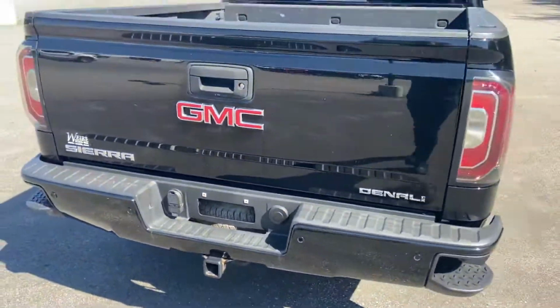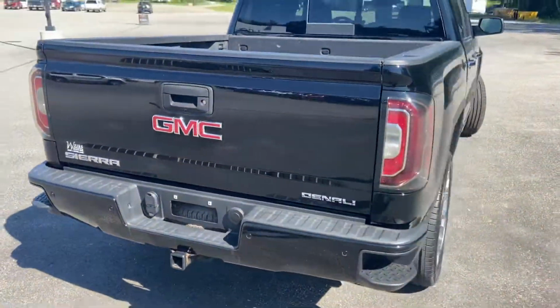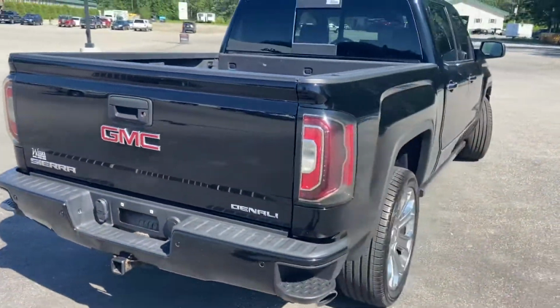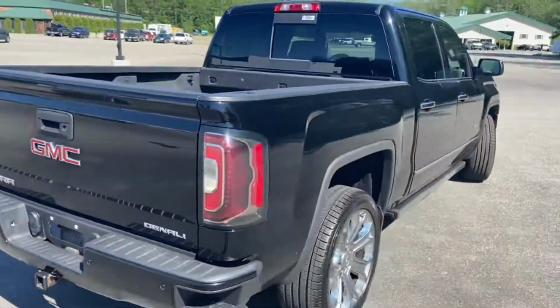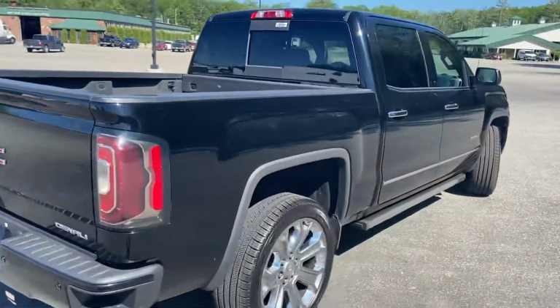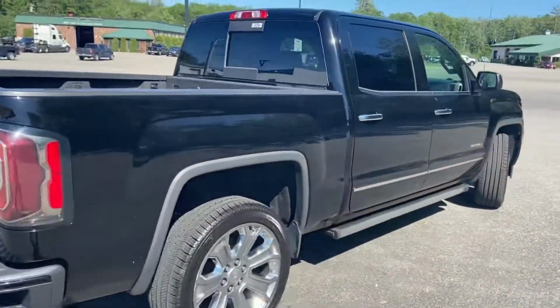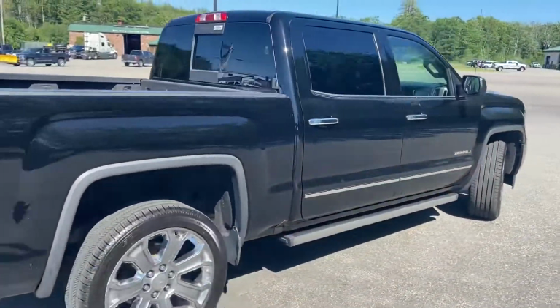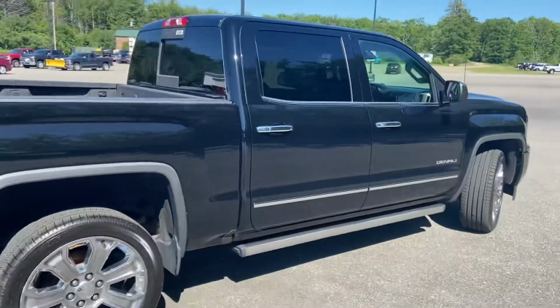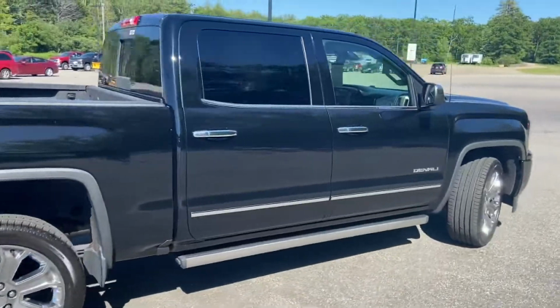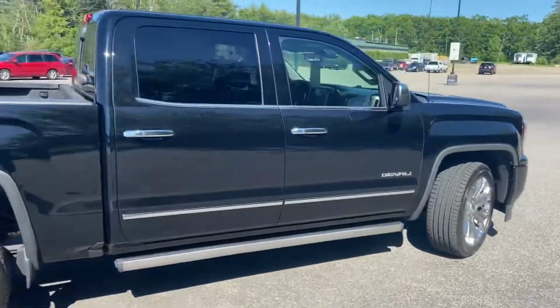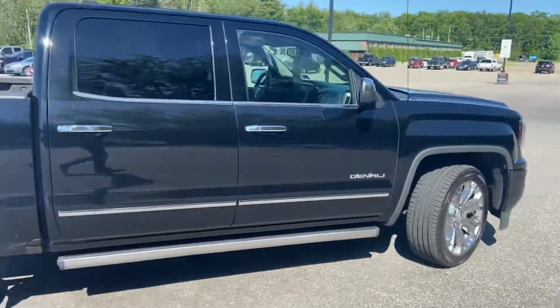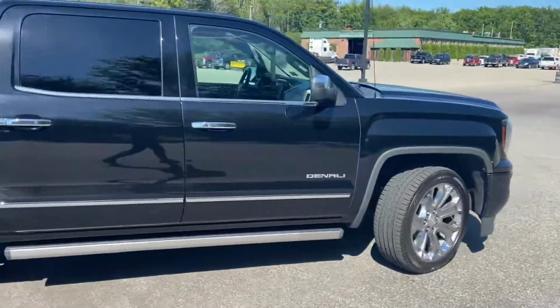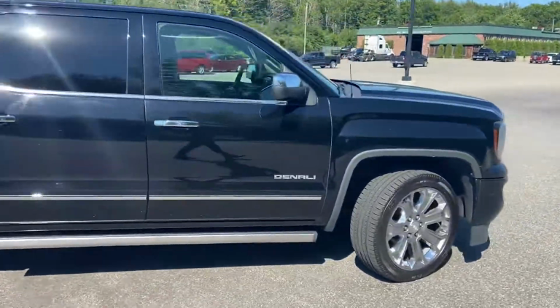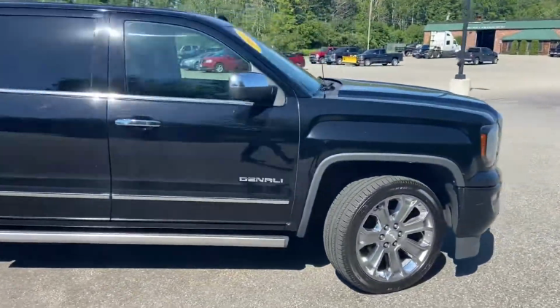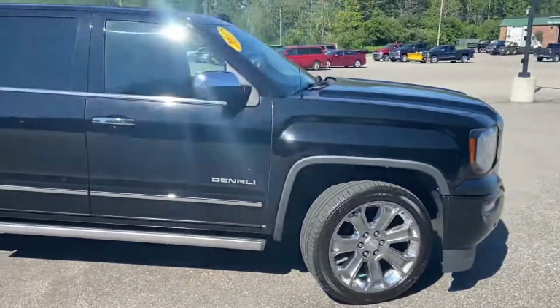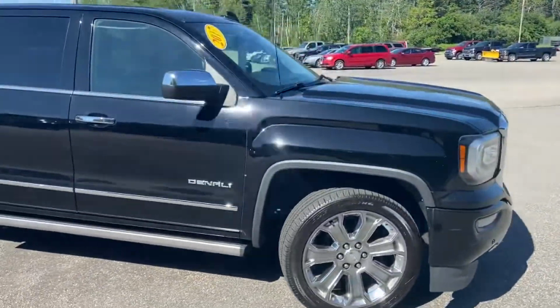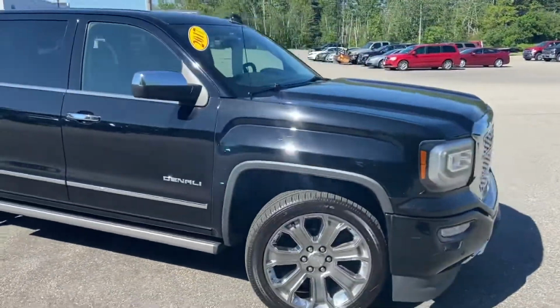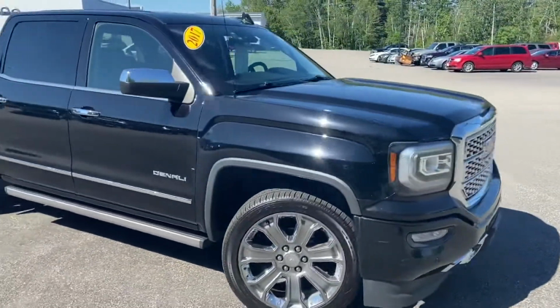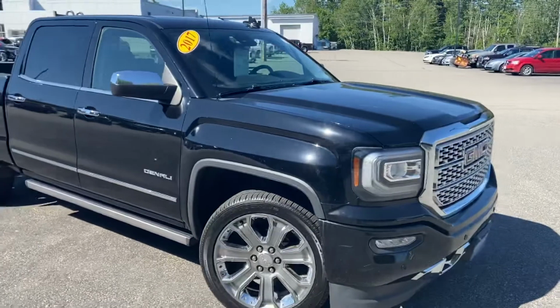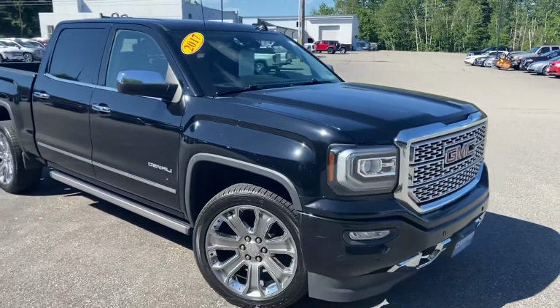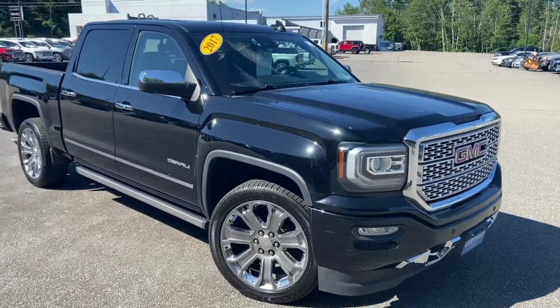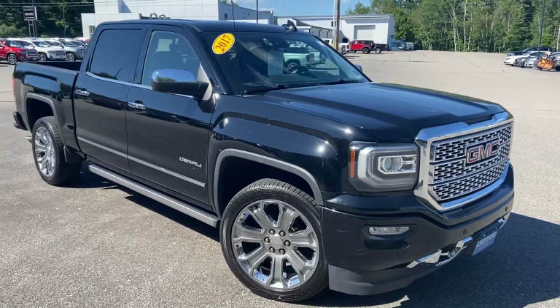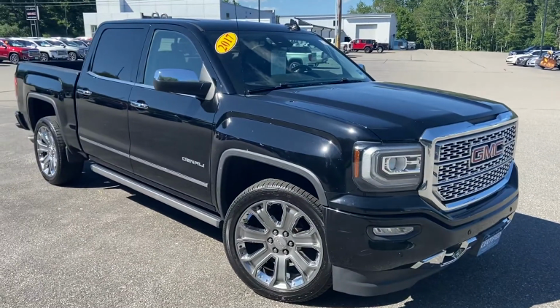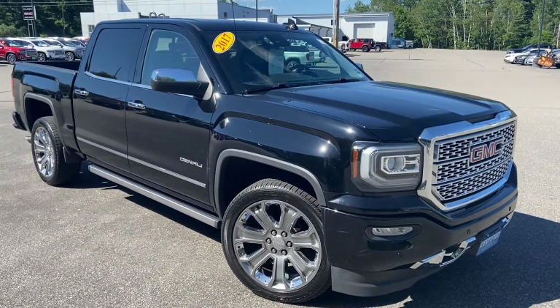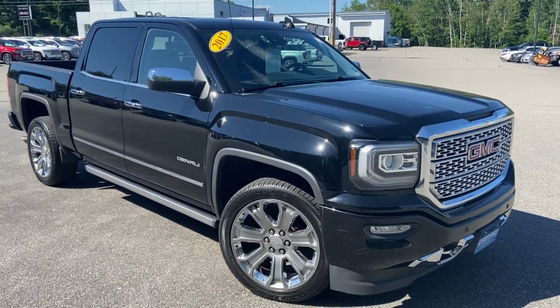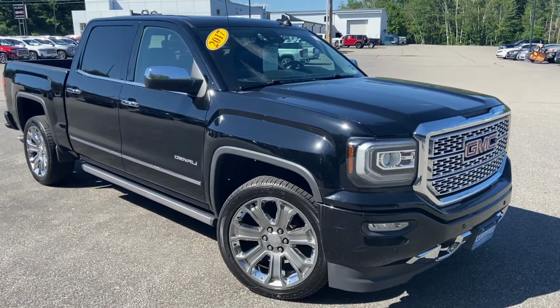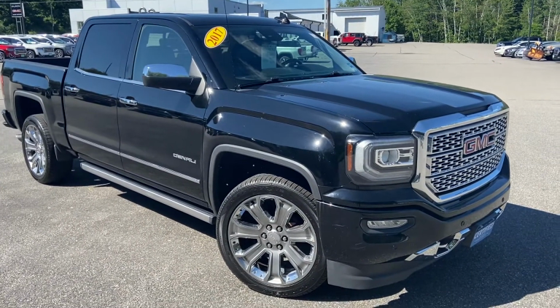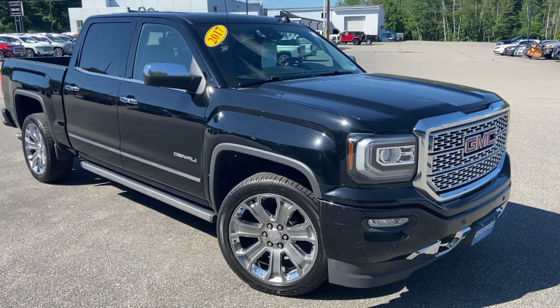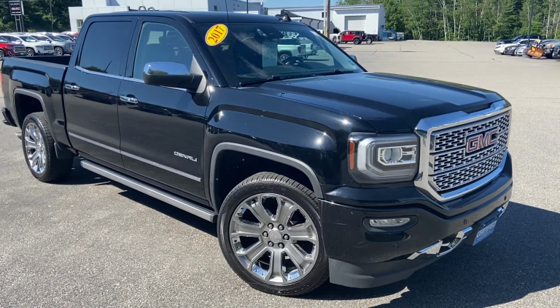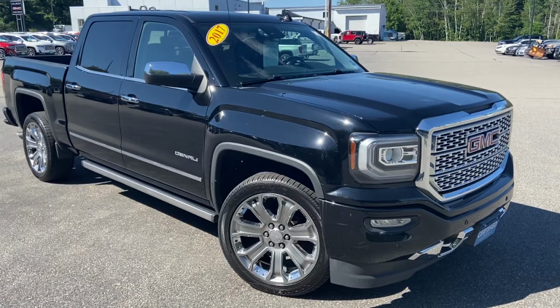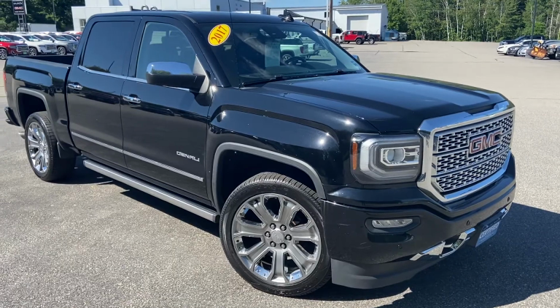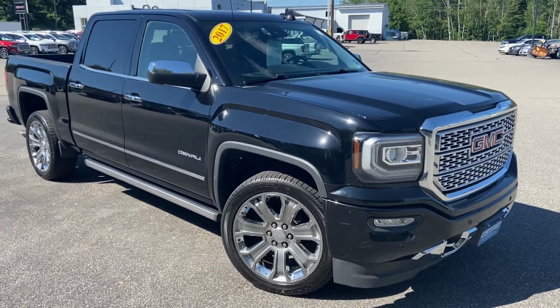If you have any further questions on this Sierra Denali or would like to come in and take a test drive, please don't hesitate to give us a call. Our direct line is 207-985-3537 or you can visit us at www.wearsbuickgmc.com. Thanks for looking and have a great day.